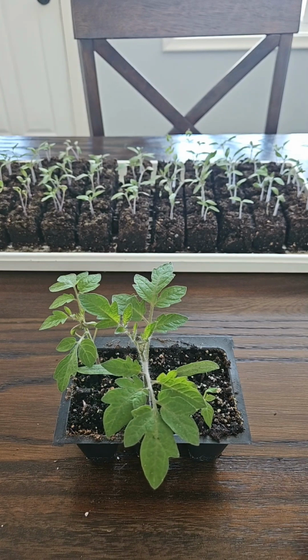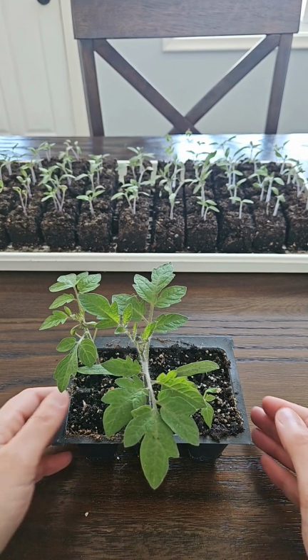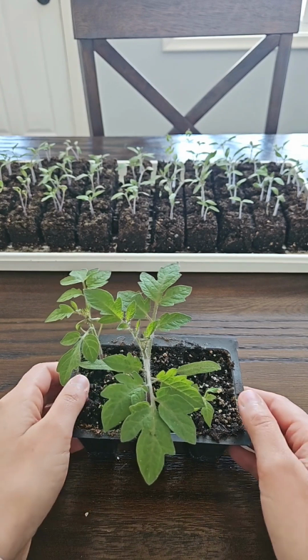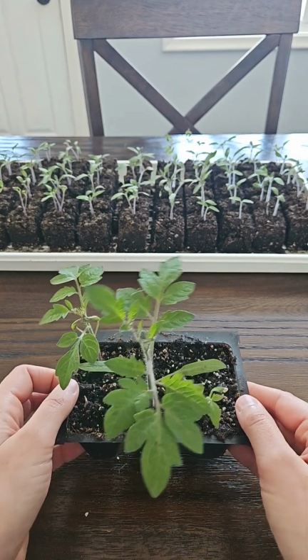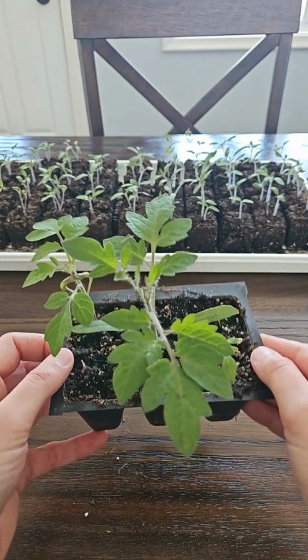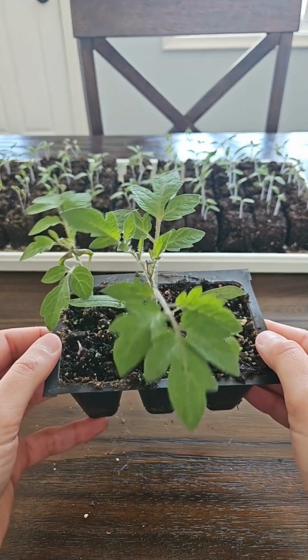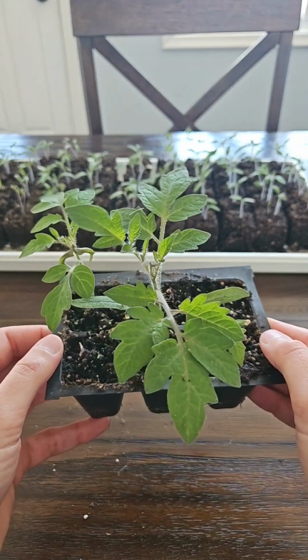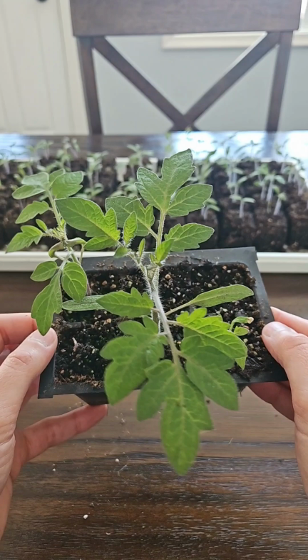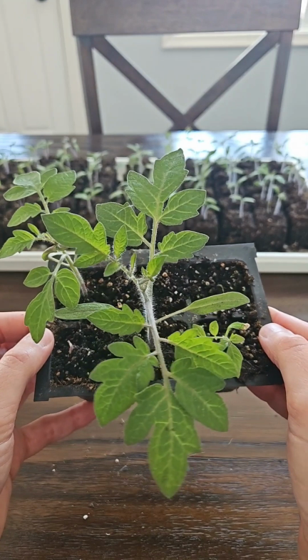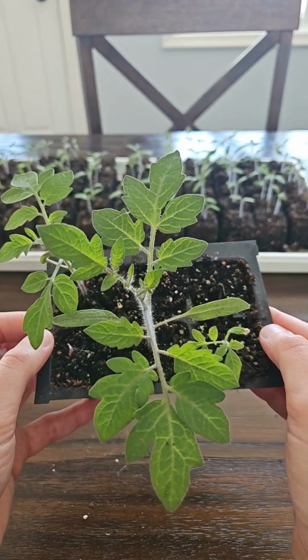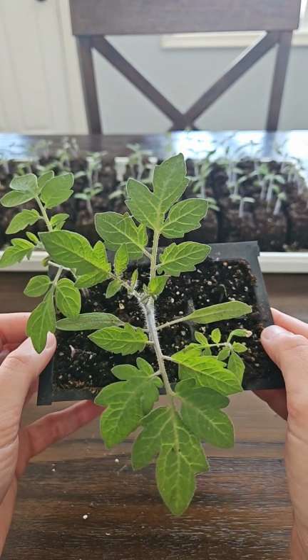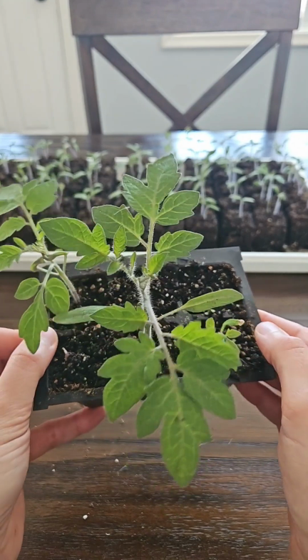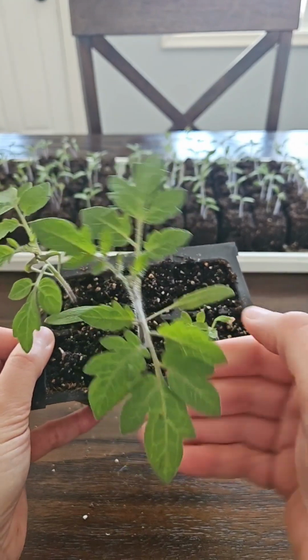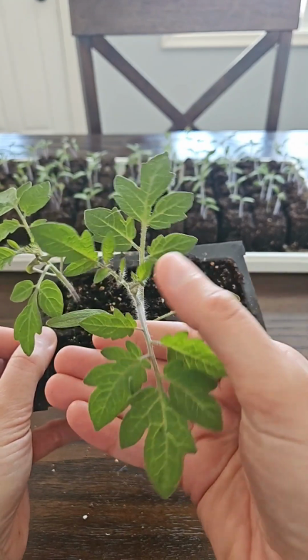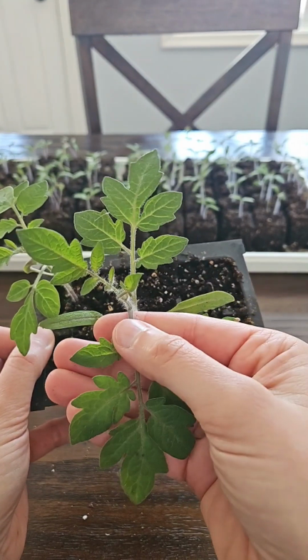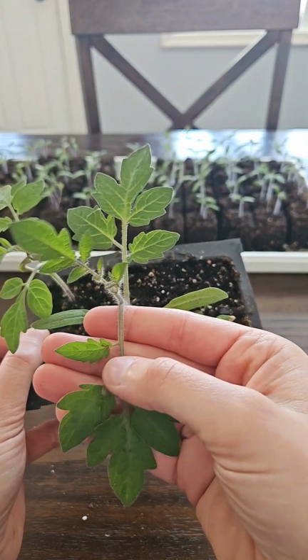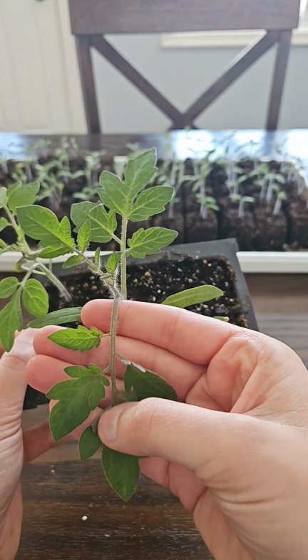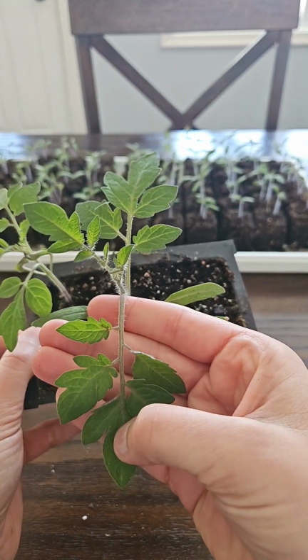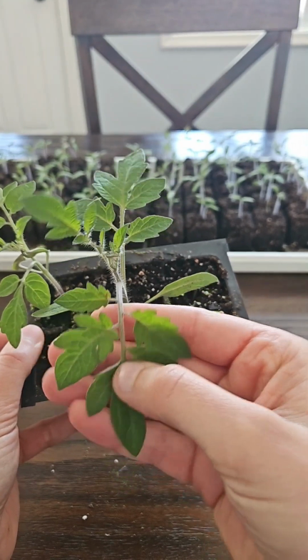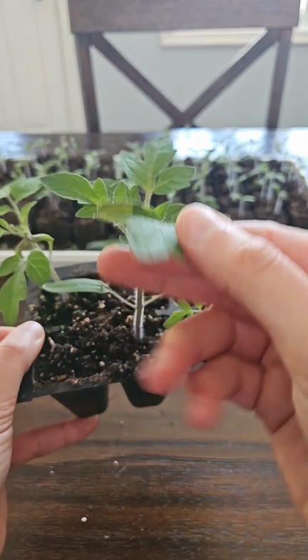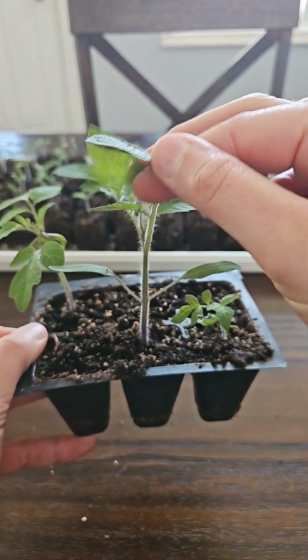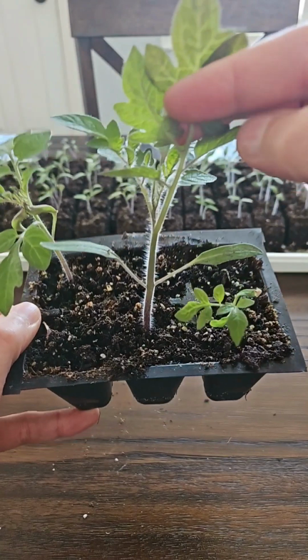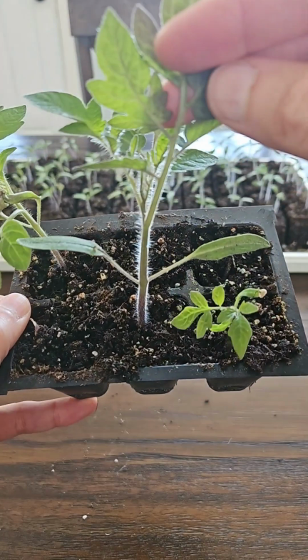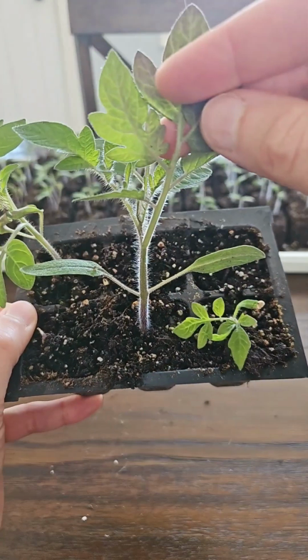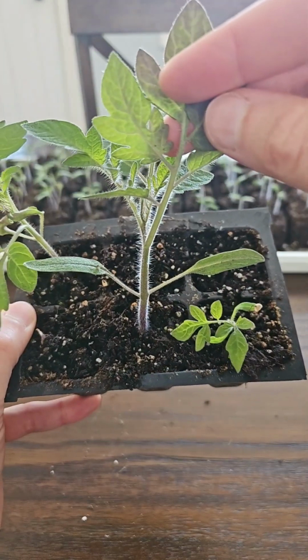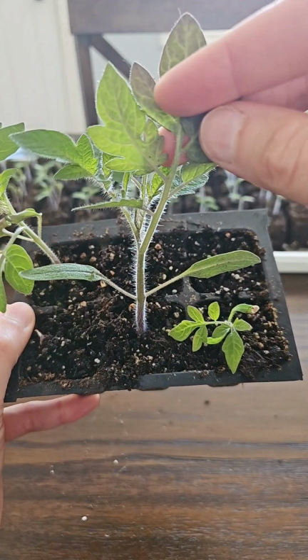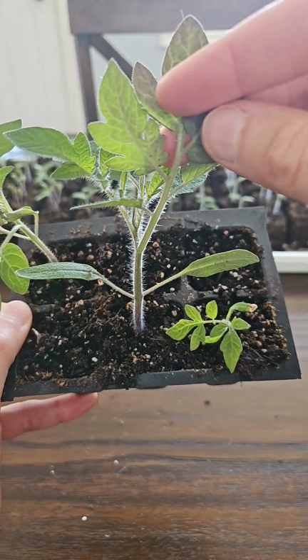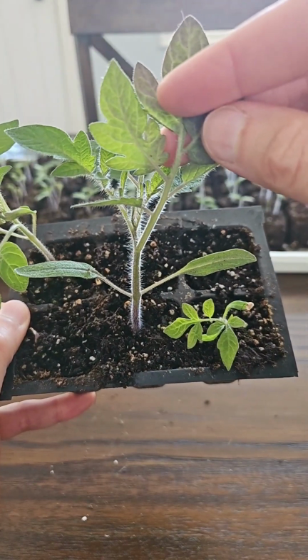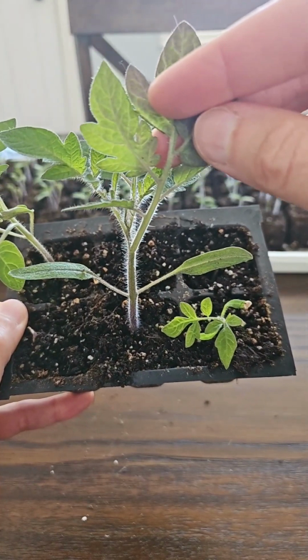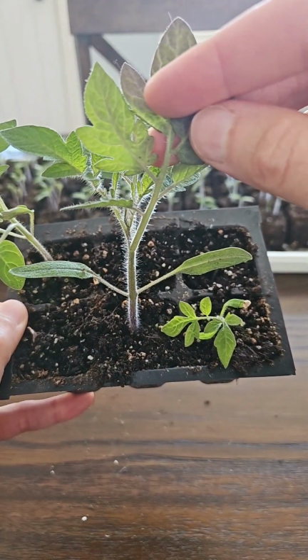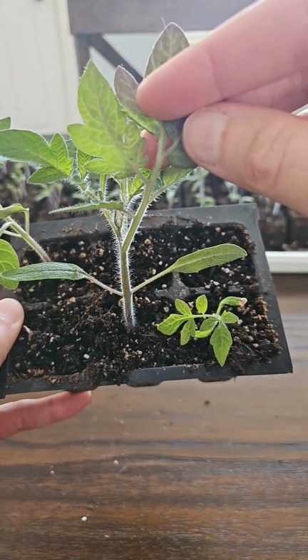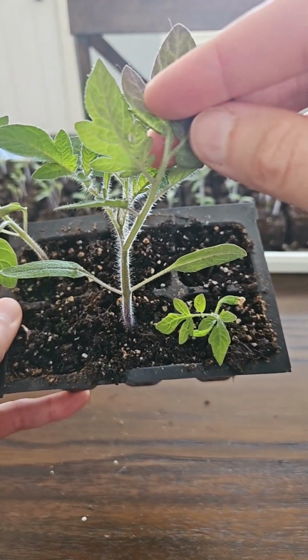In front of you here there is a tomato seedling that has a few true leaves — this is a single leaf right here — and below it you'll see that it has these linear looking leaves, and those are the cotyledons.